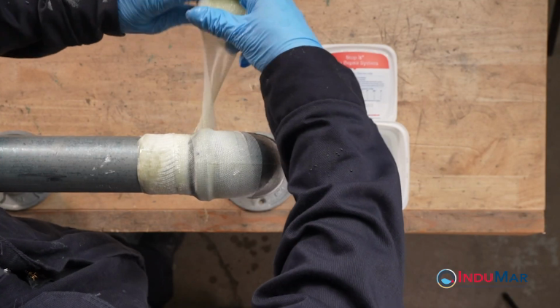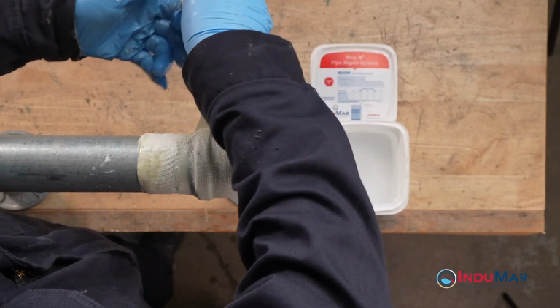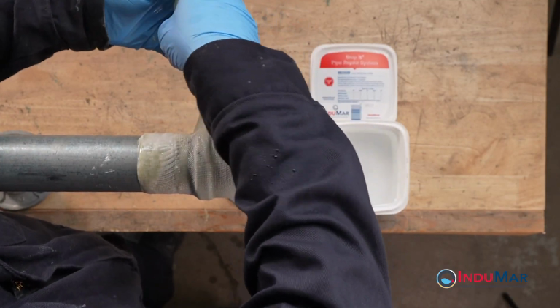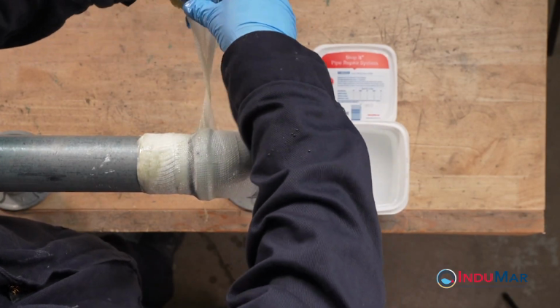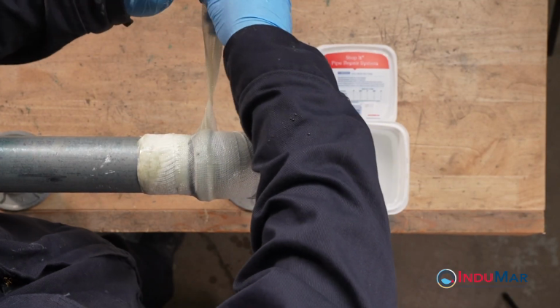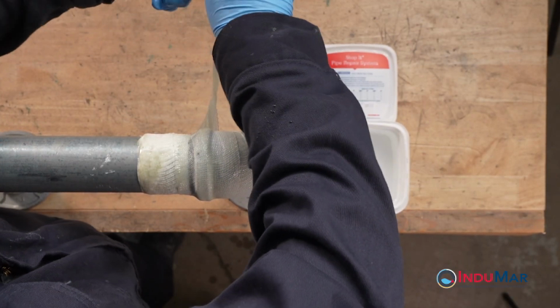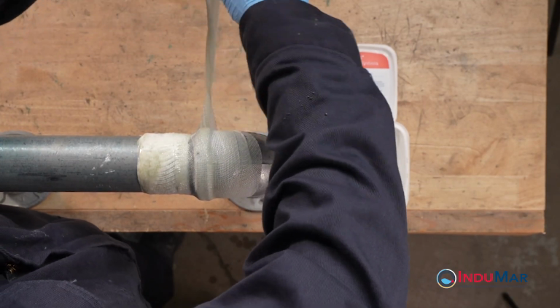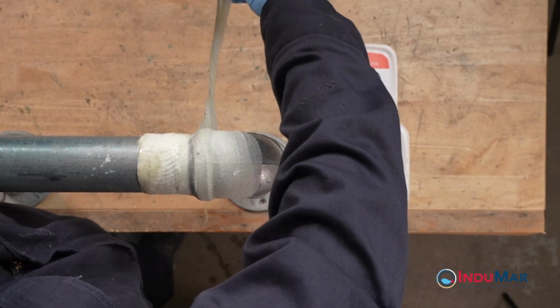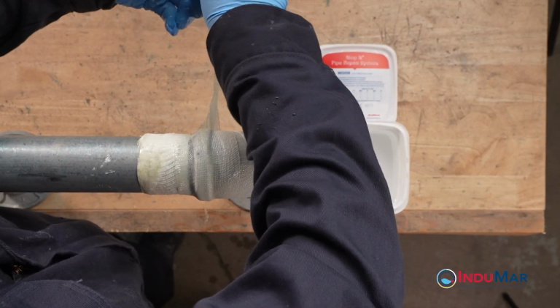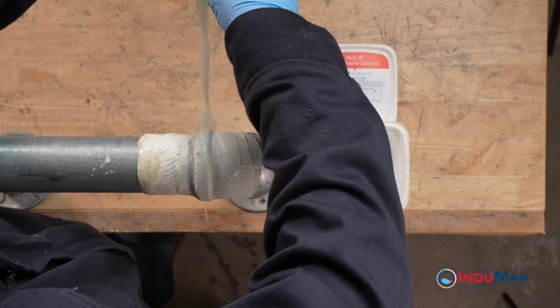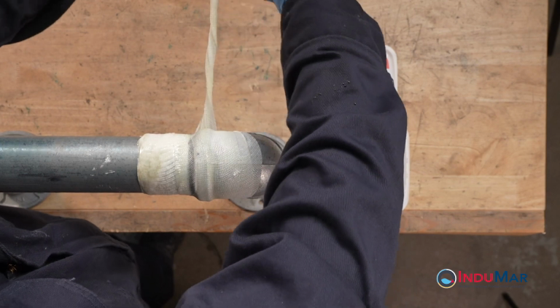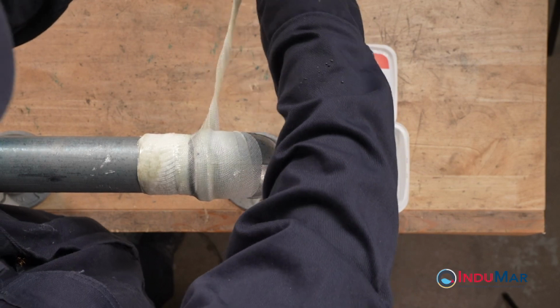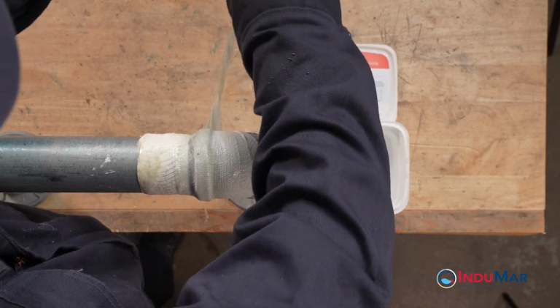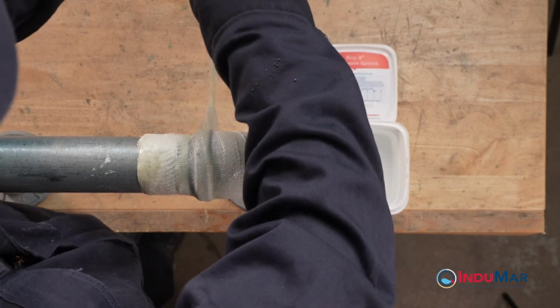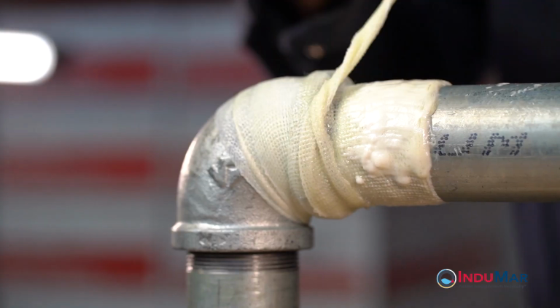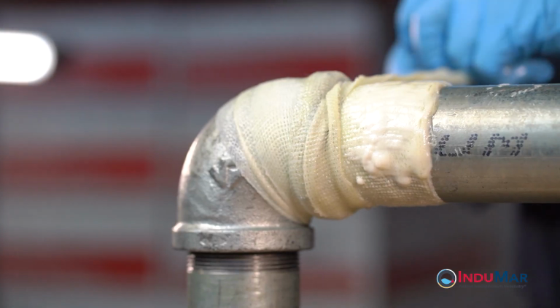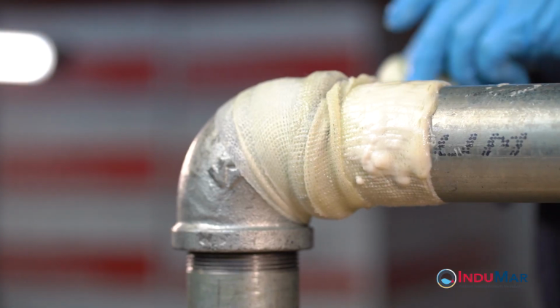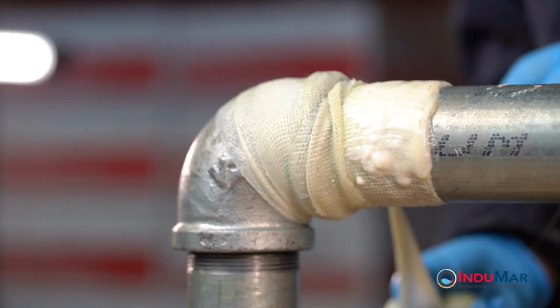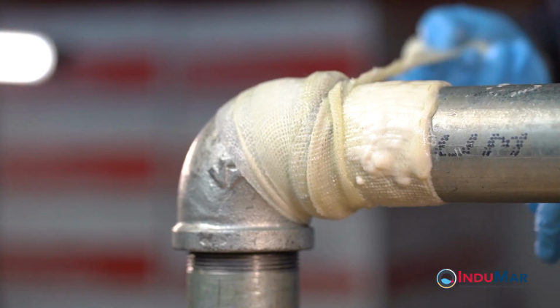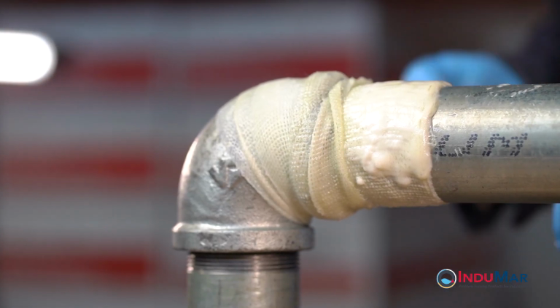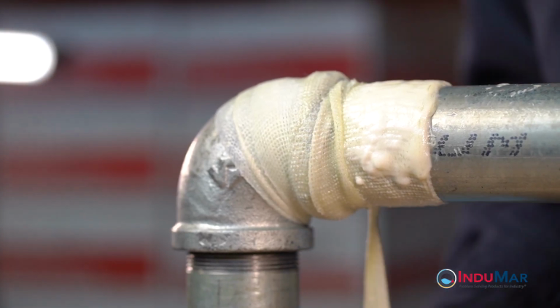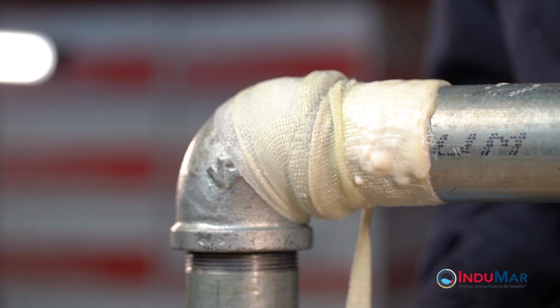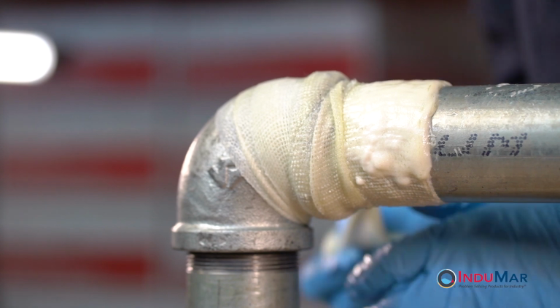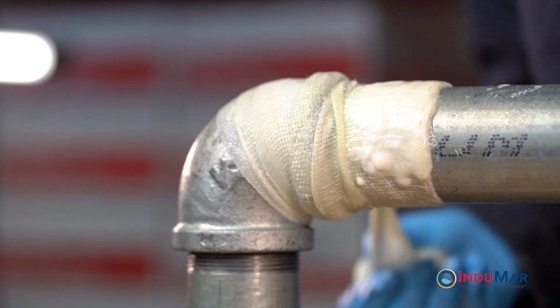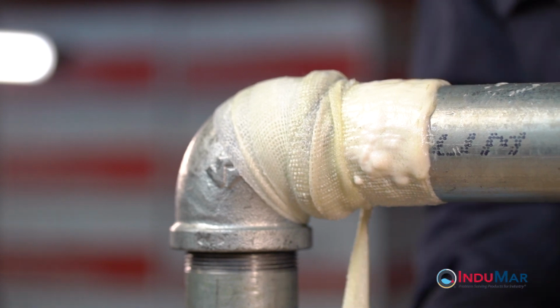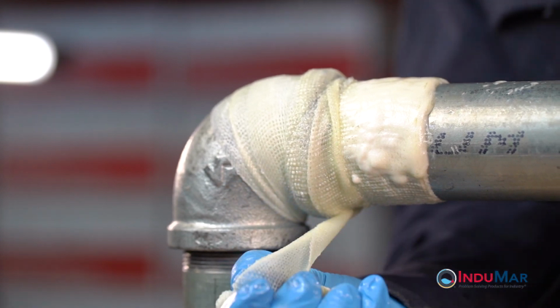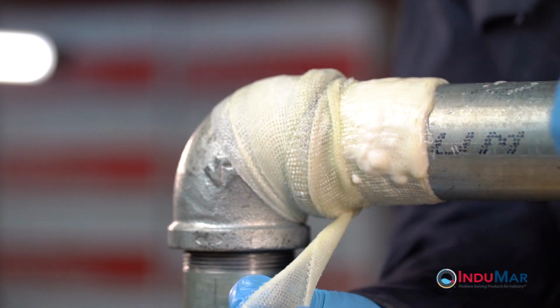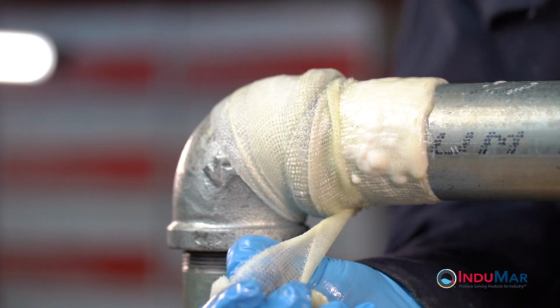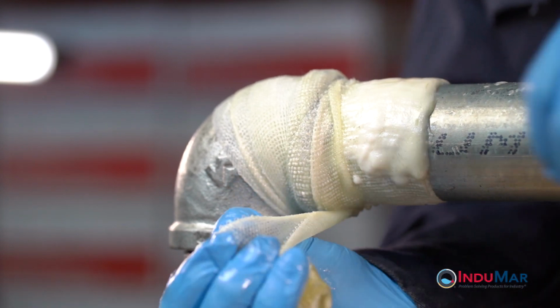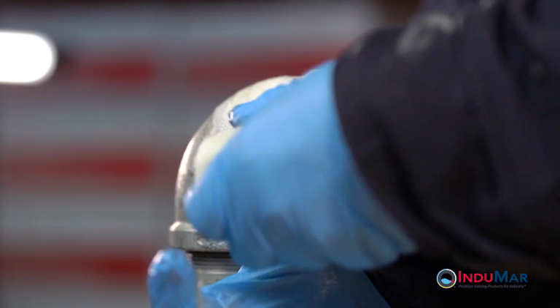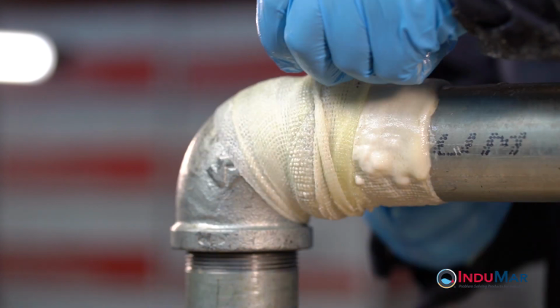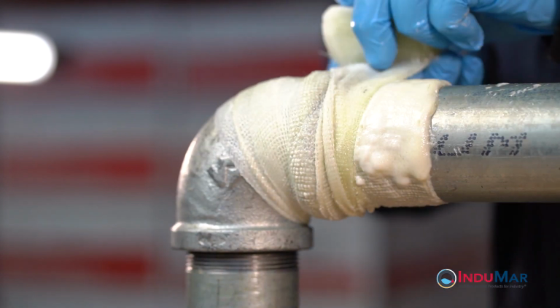Pause the wrapping procedure to twist the composite tape several times to create a rope-like segment about 8 inches long. Wrap this segment firmly into the step created between the pipe and the fitting, working to create greater pressure and further compress the epoxy into the leak site.